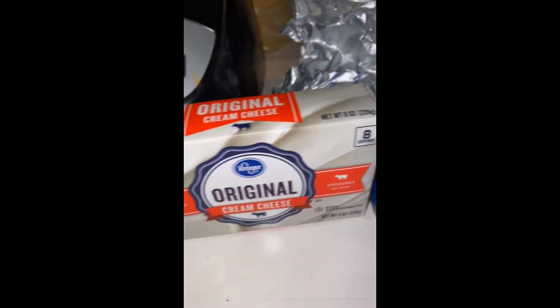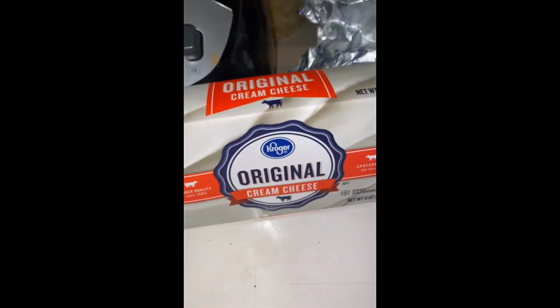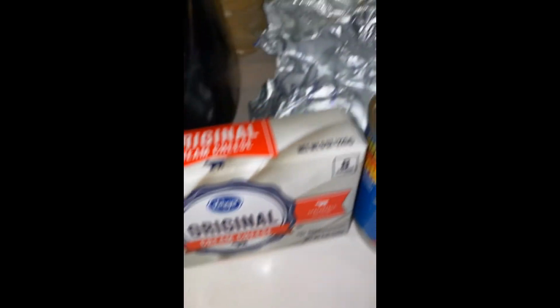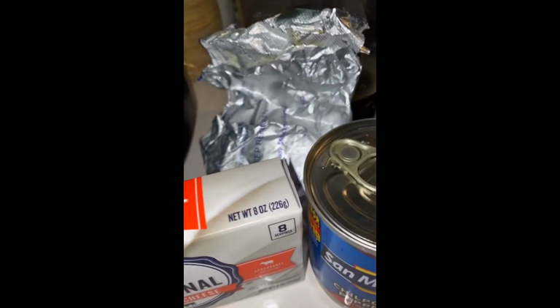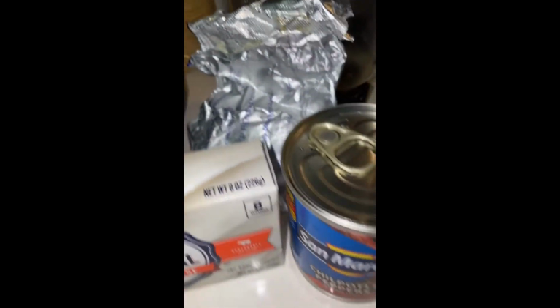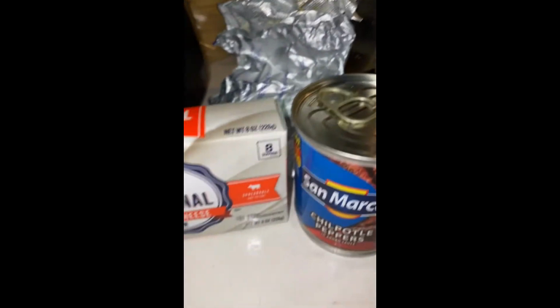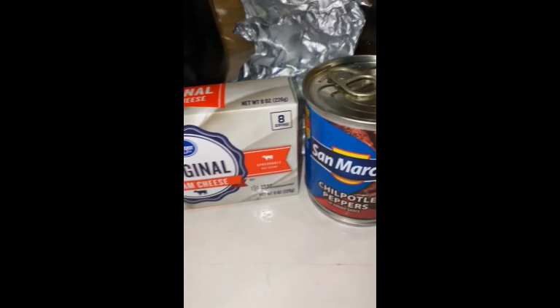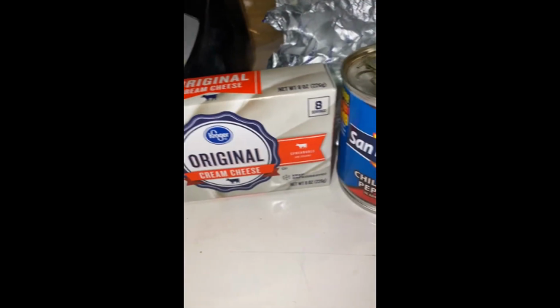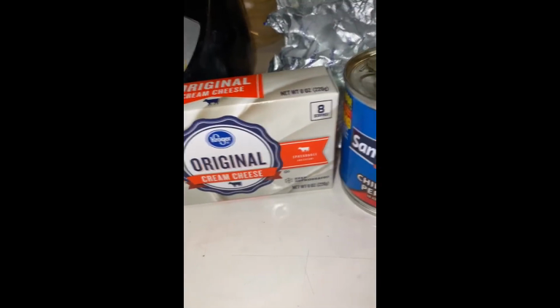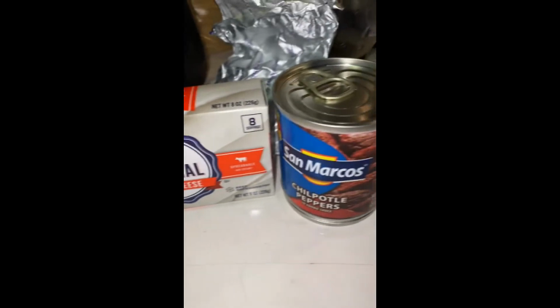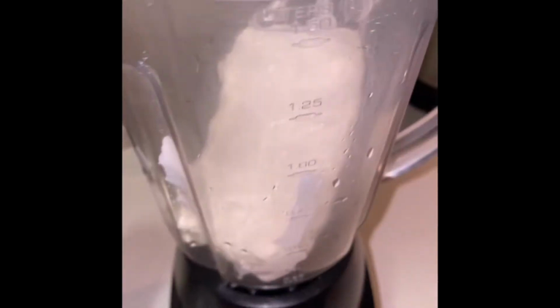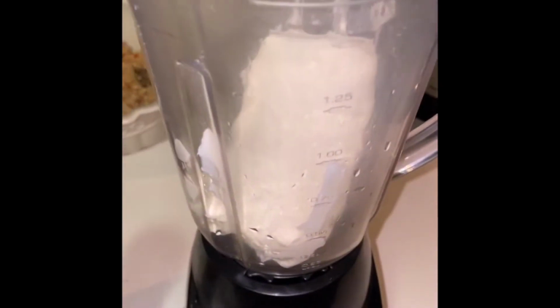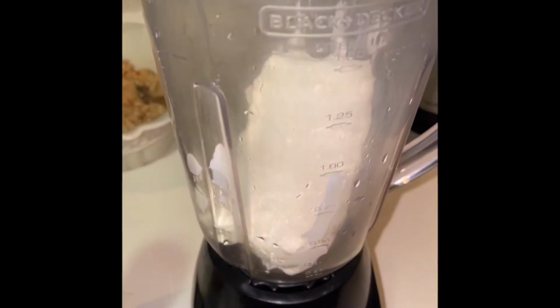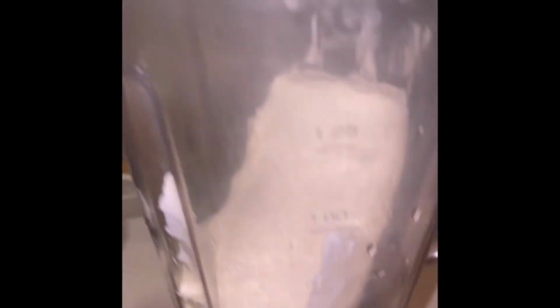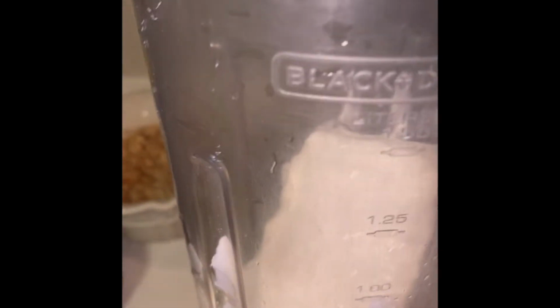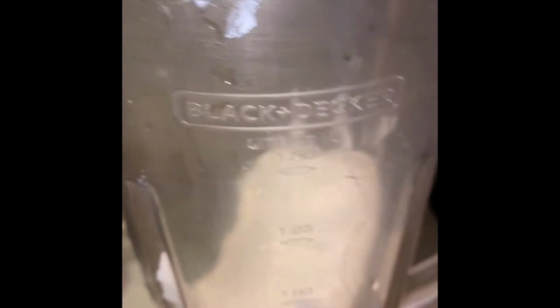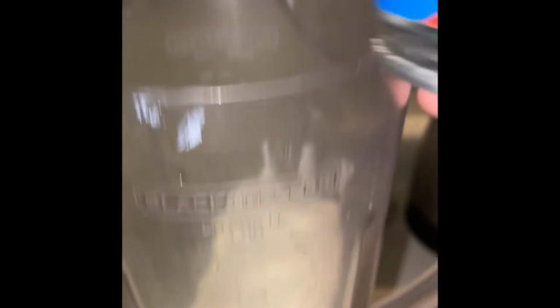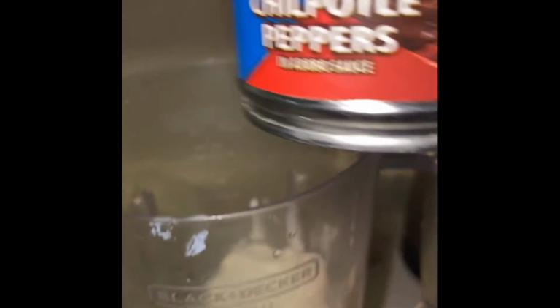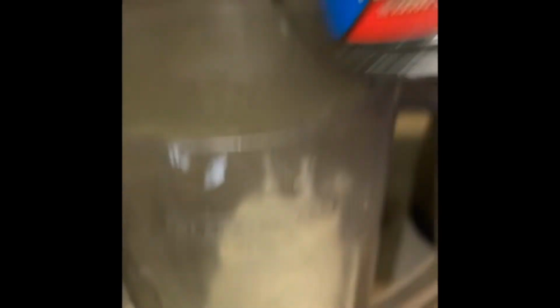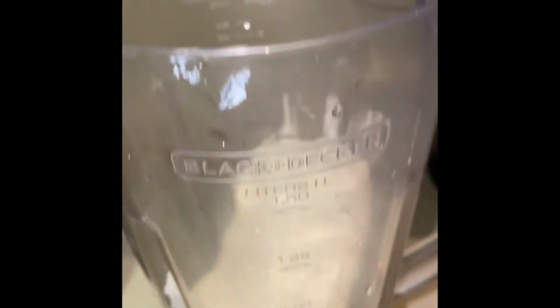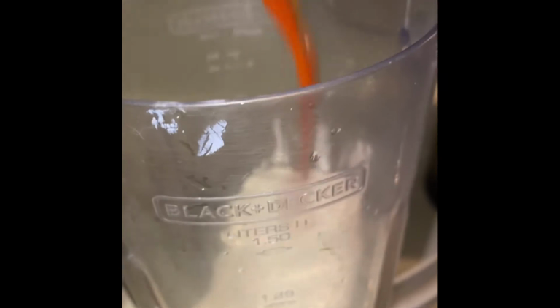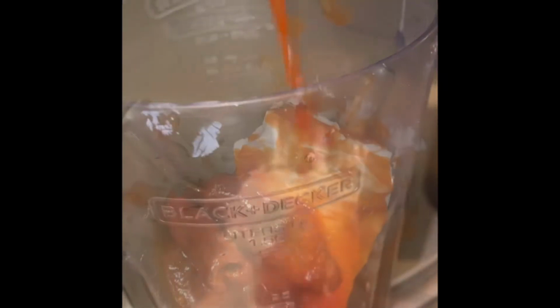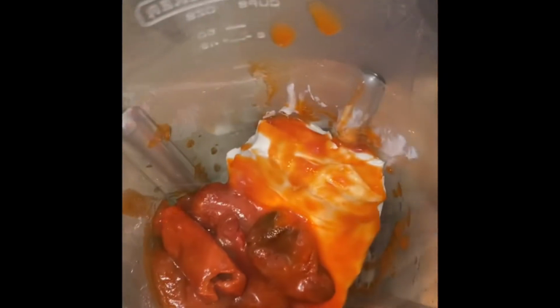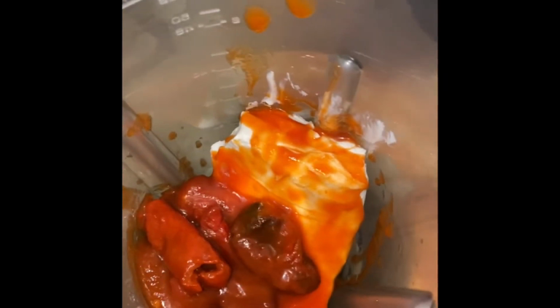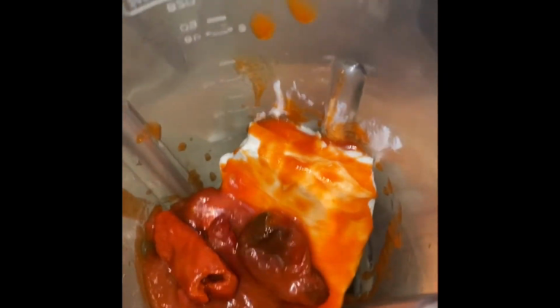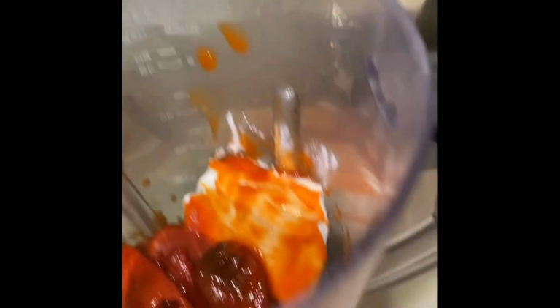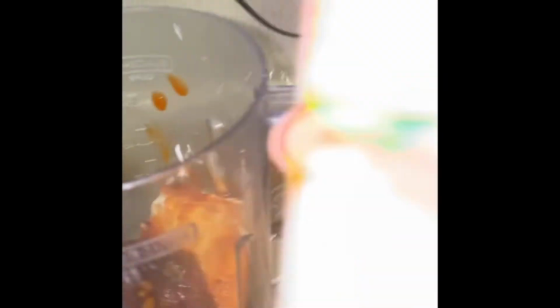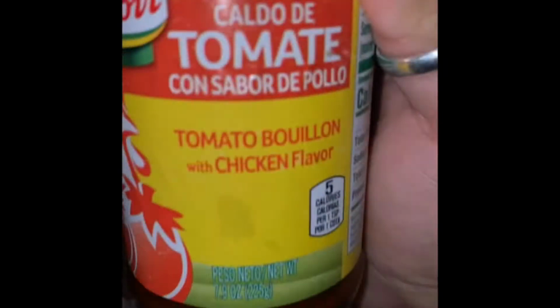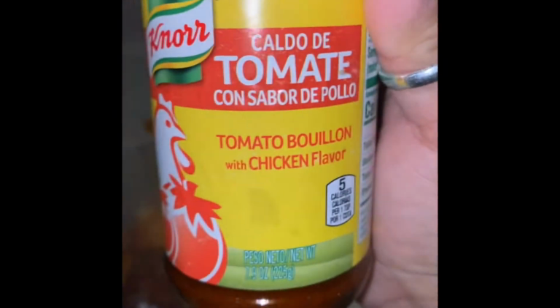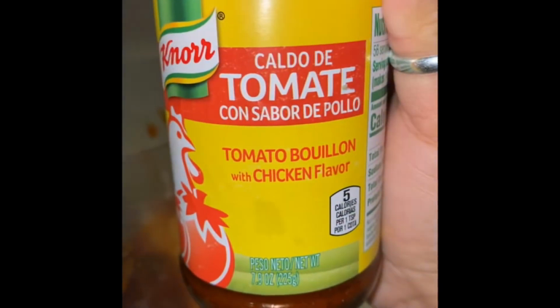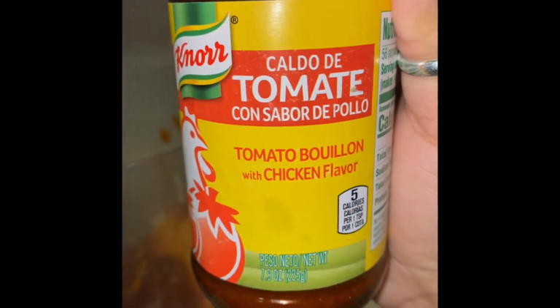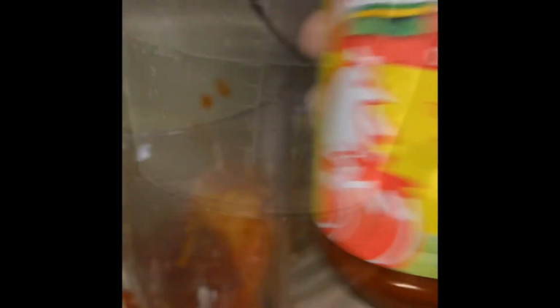Now let's do our taco salsa. We're going to use a block of cheese and a can of jubilee peppers. Let's put everything into the blender. We're also going to be adding about a half a cup of water — or more depending on how watery you want your salsa.